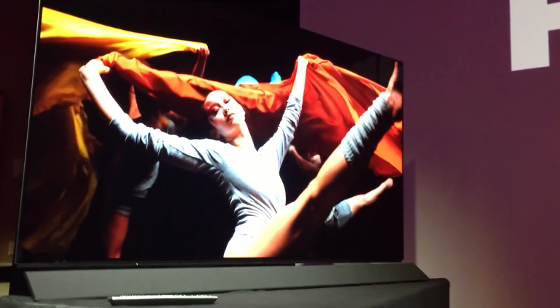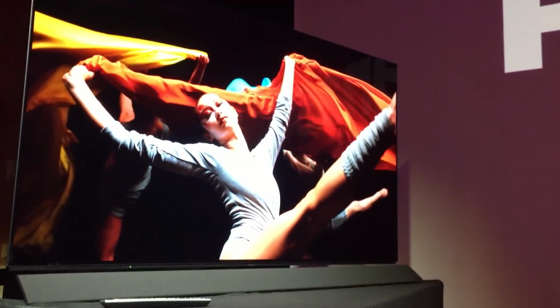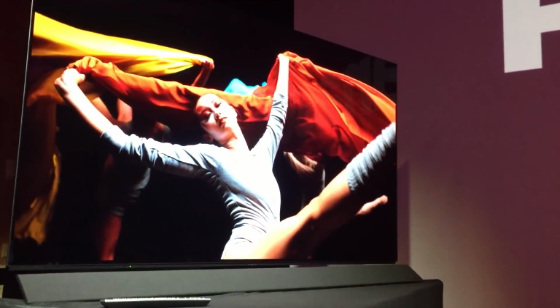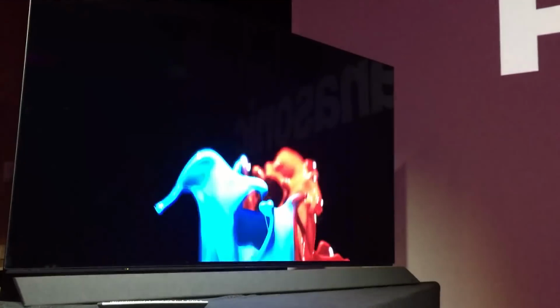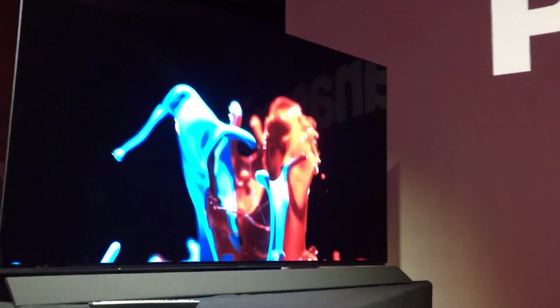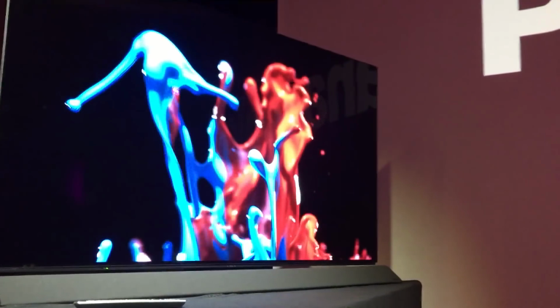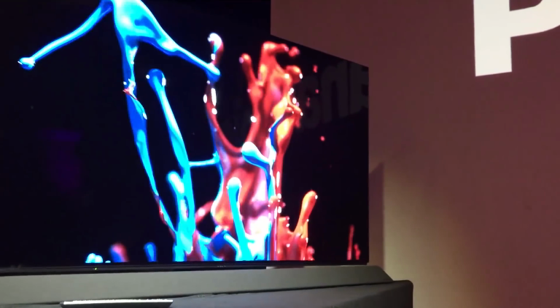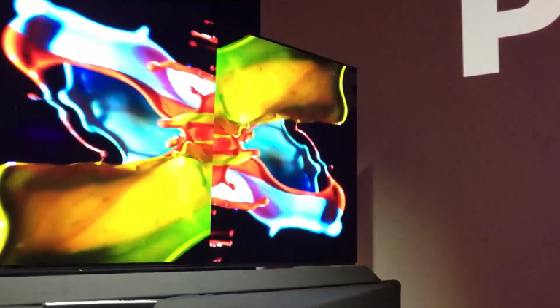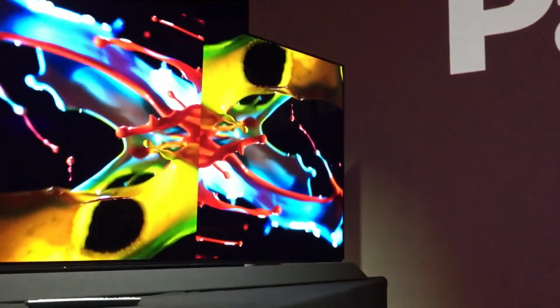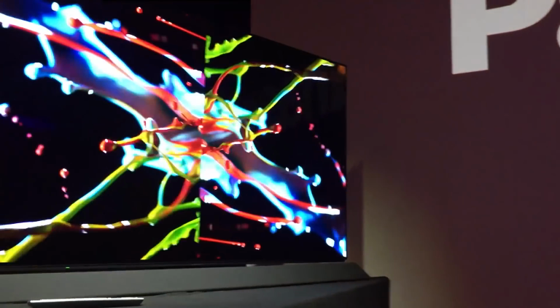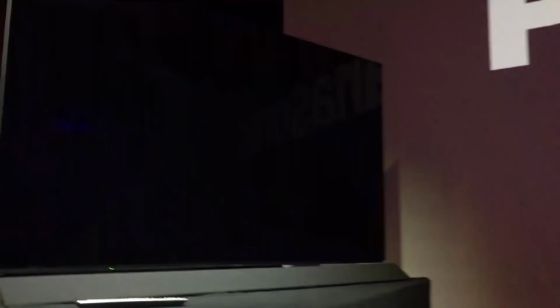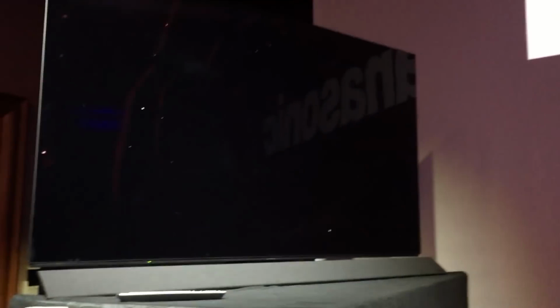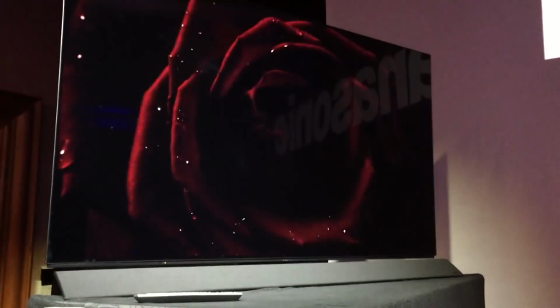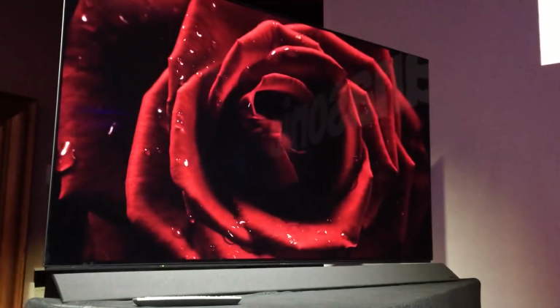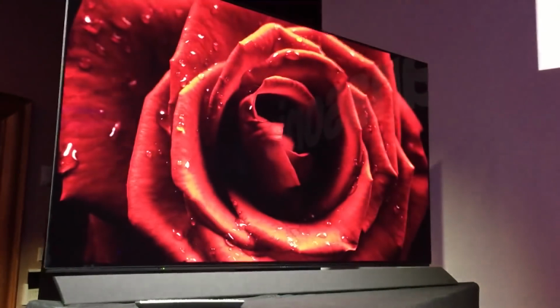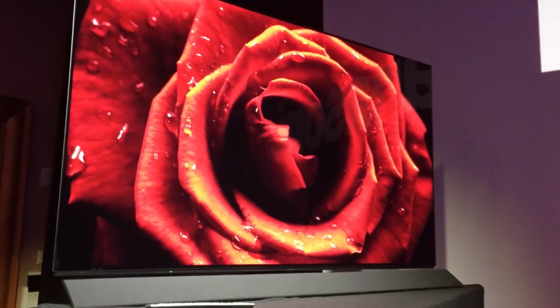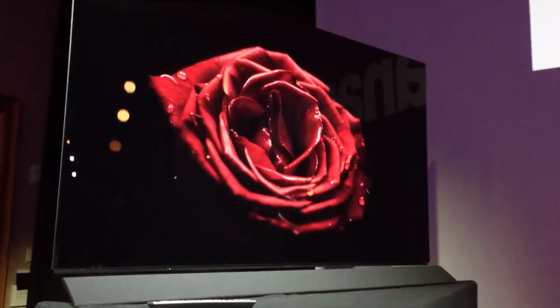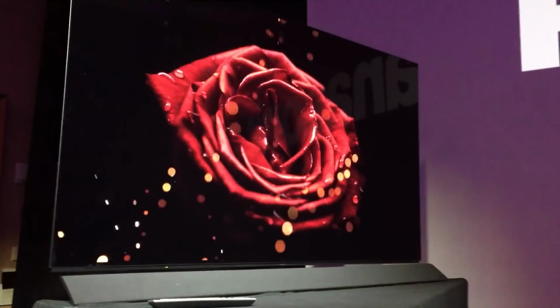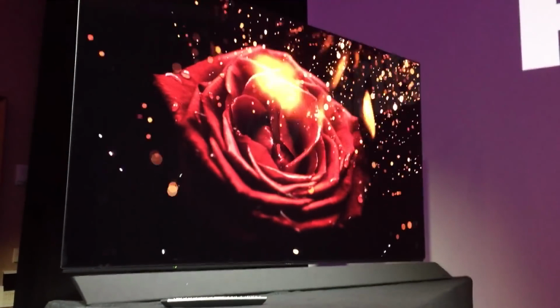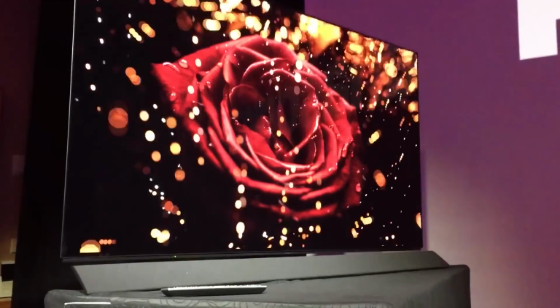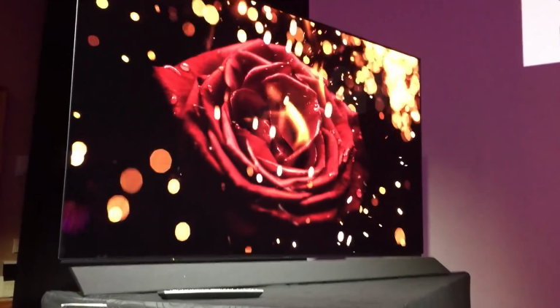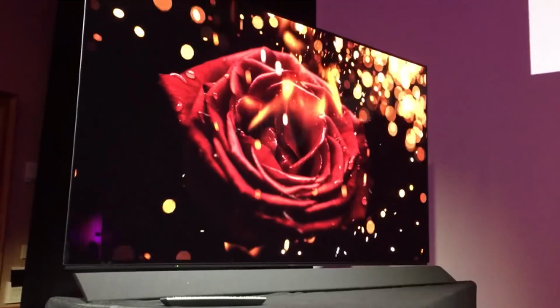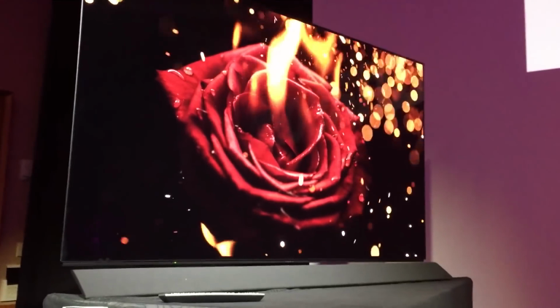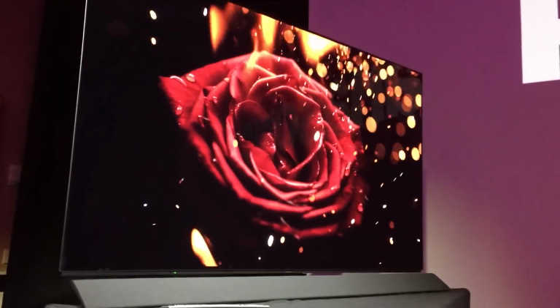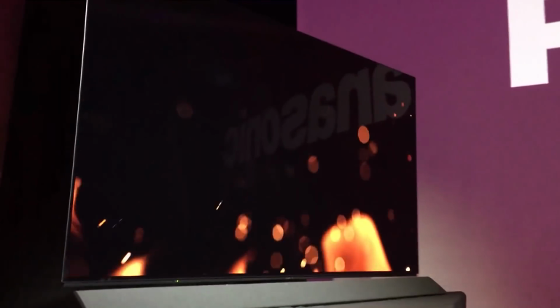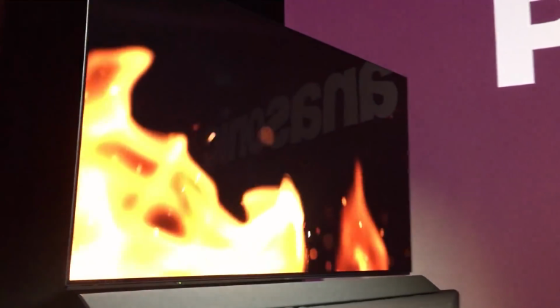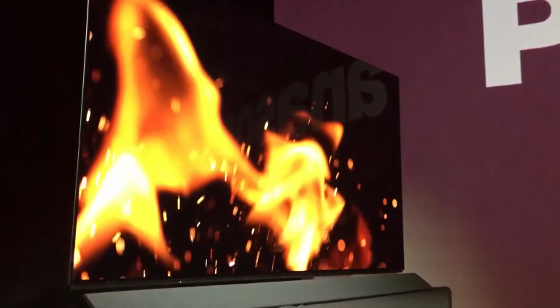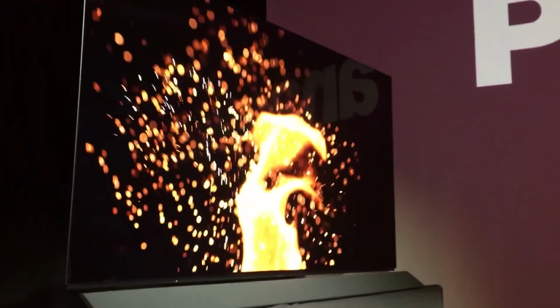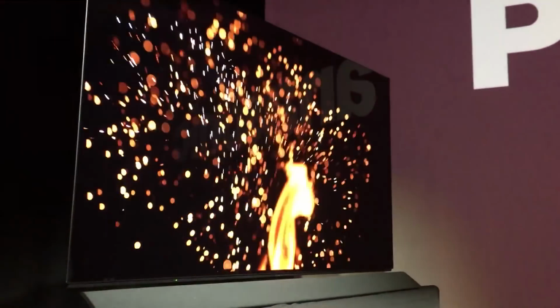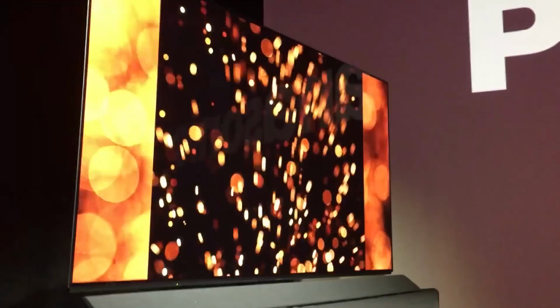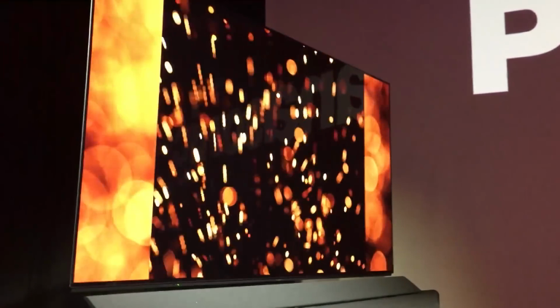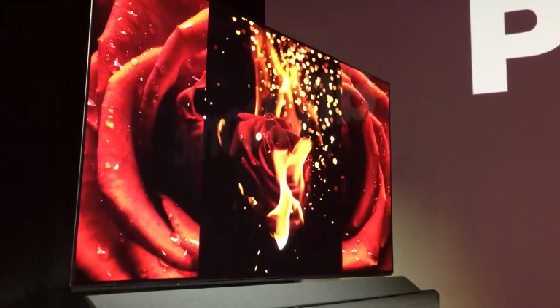When you think about Panasonic, they have a lot of history in the game. They've been making TVs for a long time — one of the first to make really great plasma TVs — and now they're back in the game with OLED.